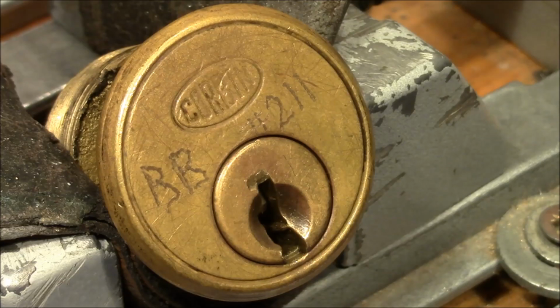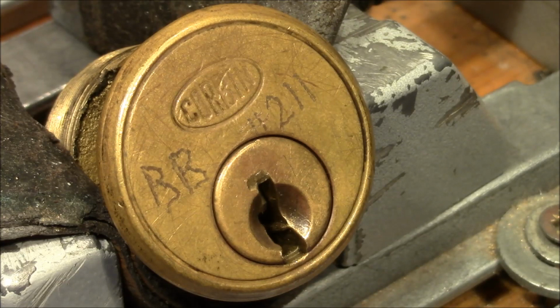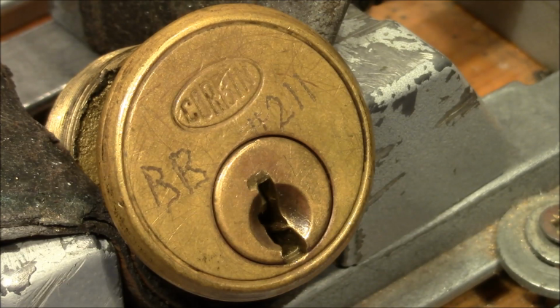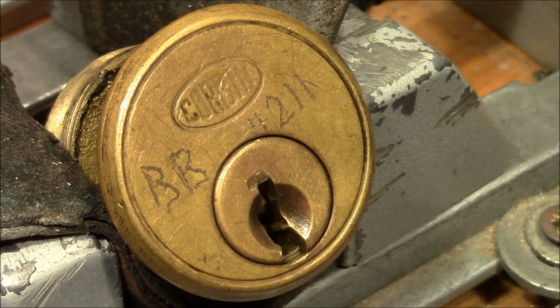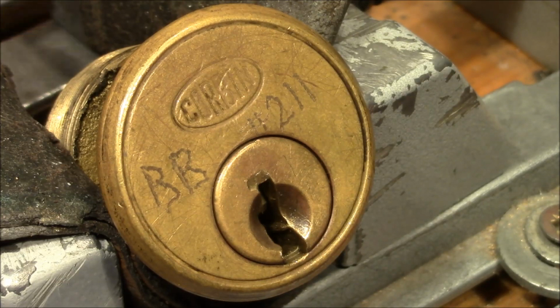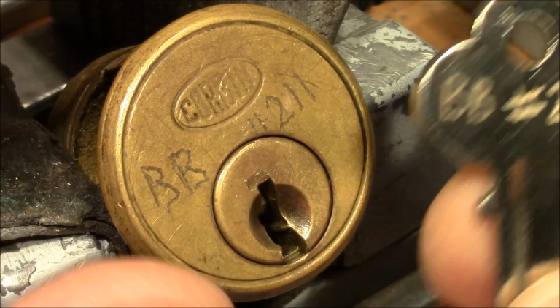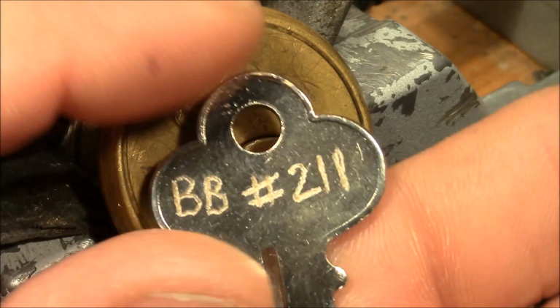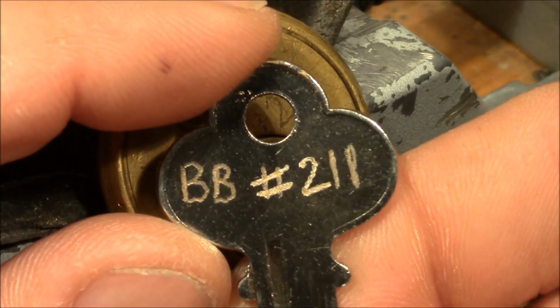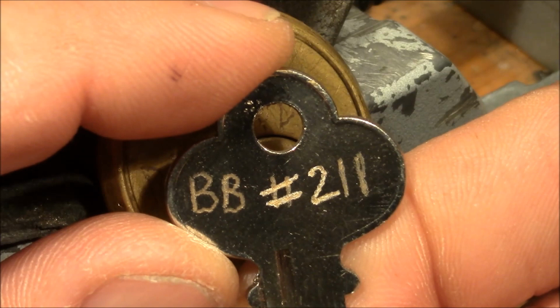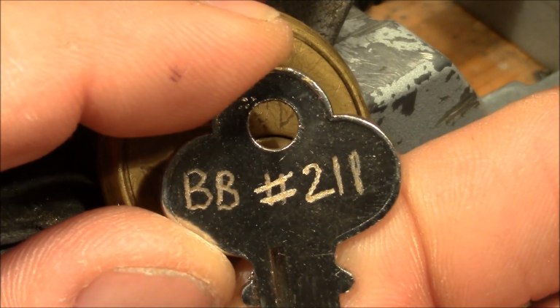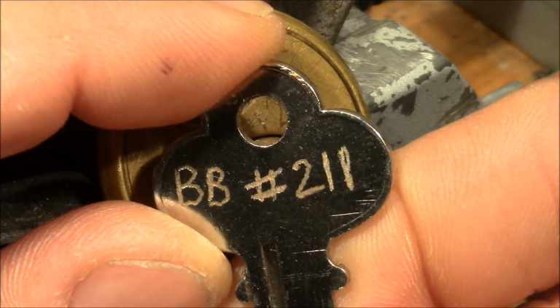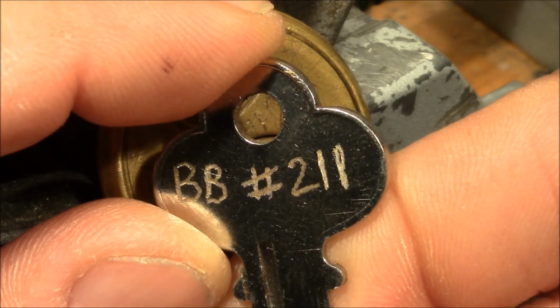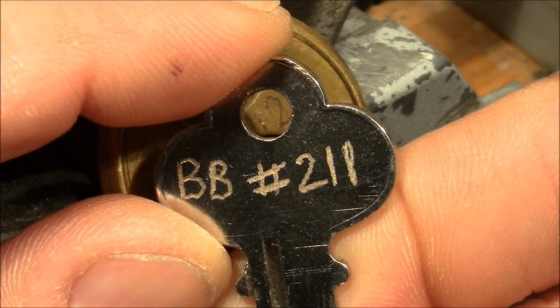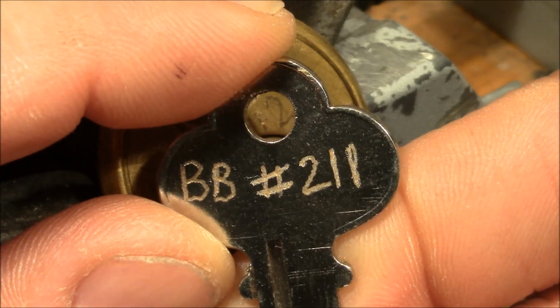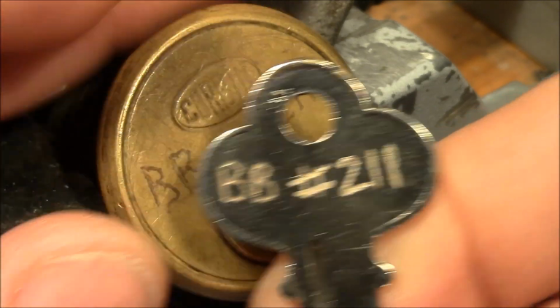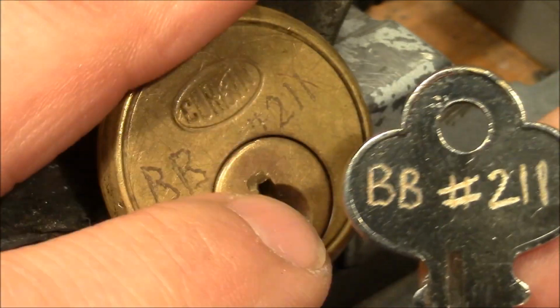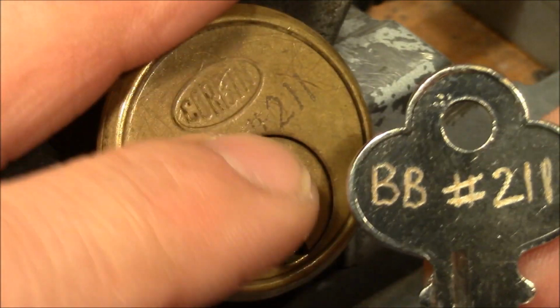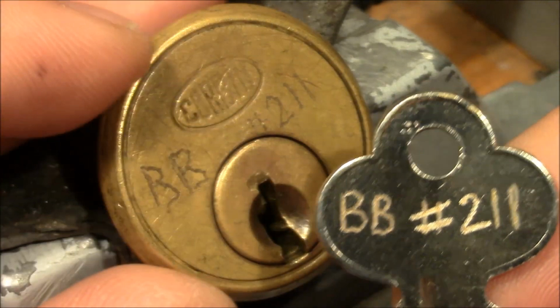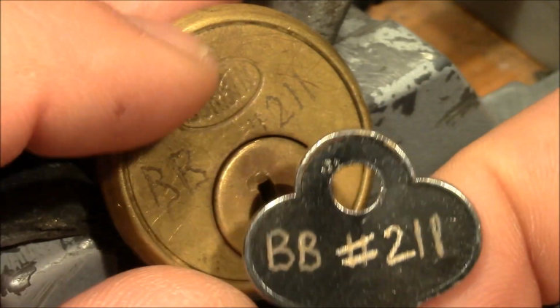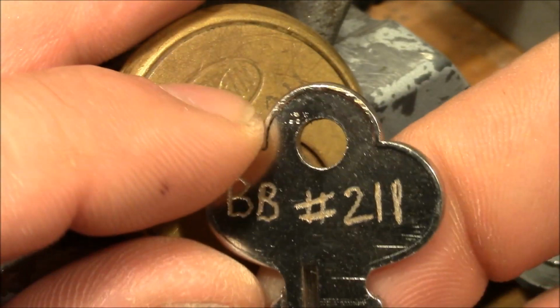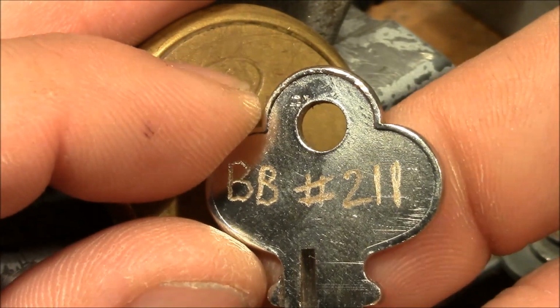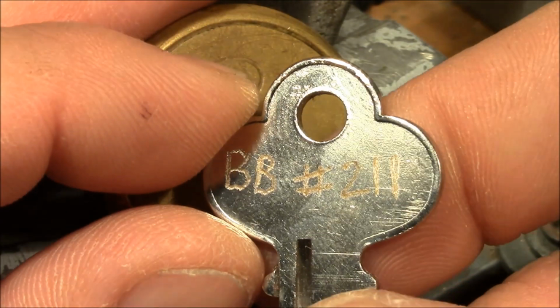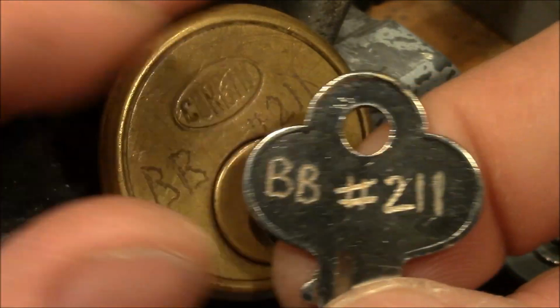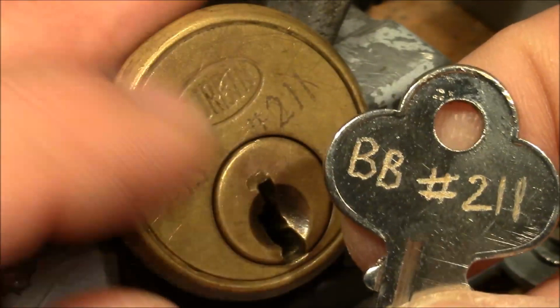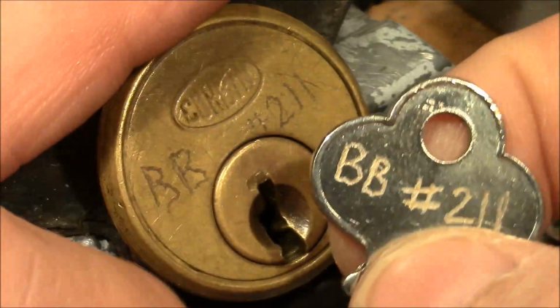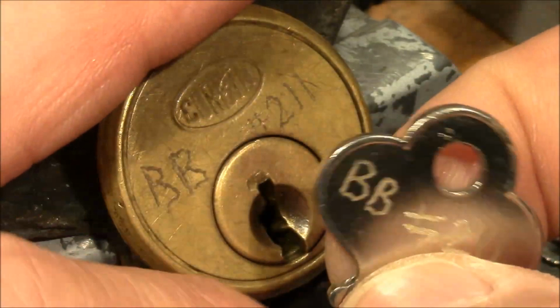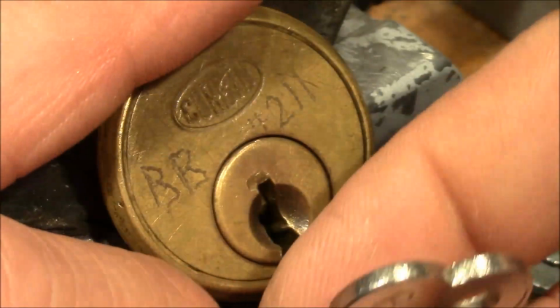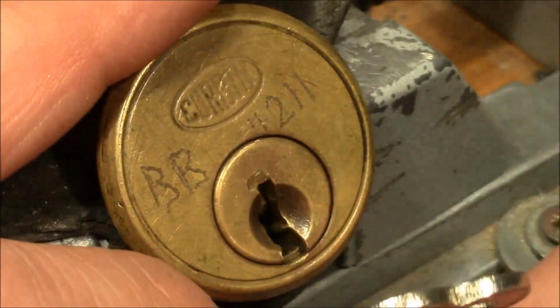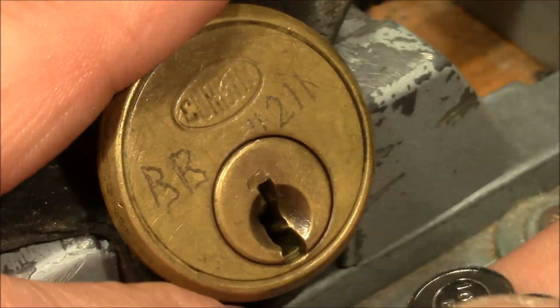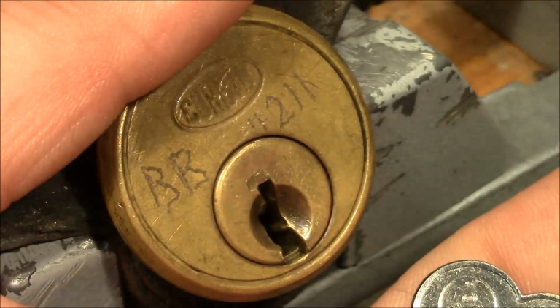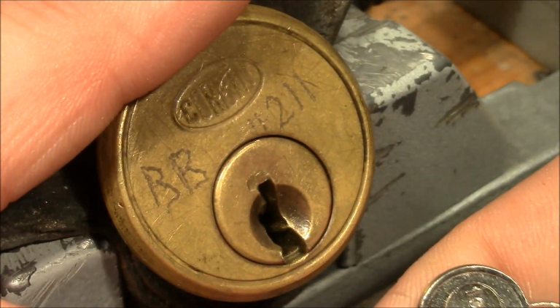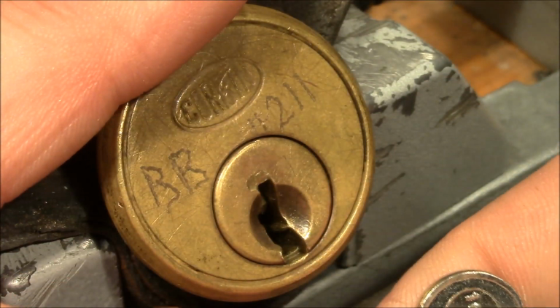Welcome to a challenge lock made by Bill Bocardi. It's his 211th challenge lock — so many challenge locks. It was sent to me by Lockmania. So both of you, thank you very much for the lock.